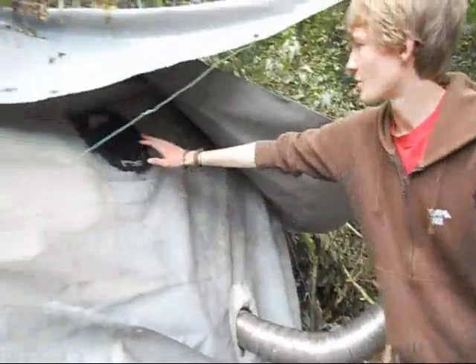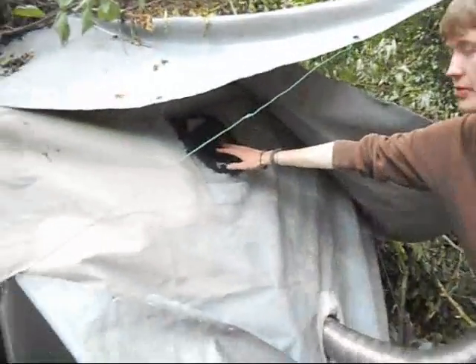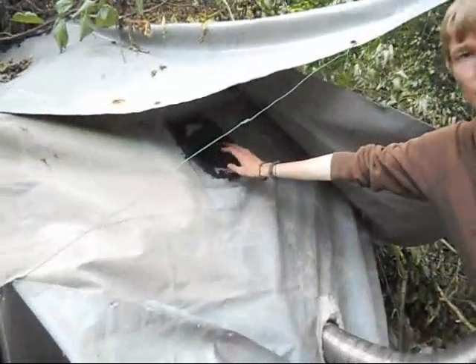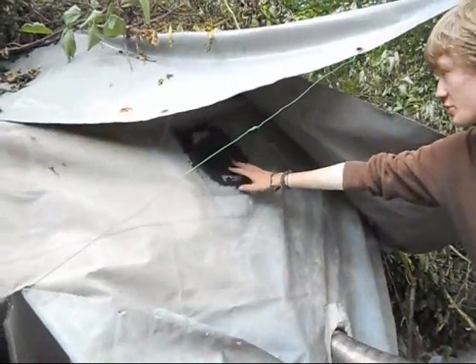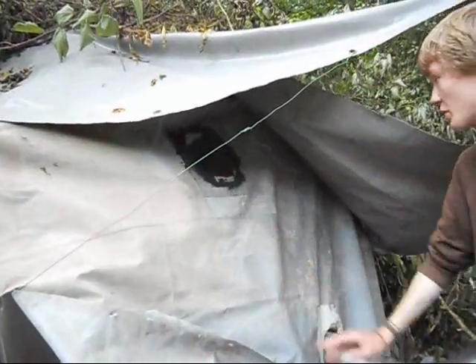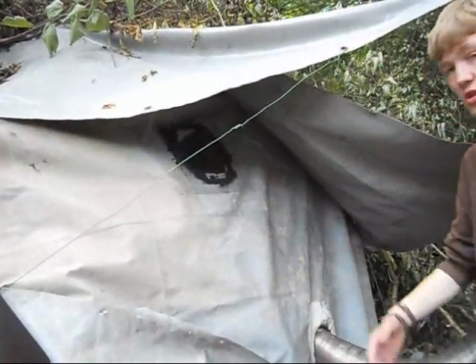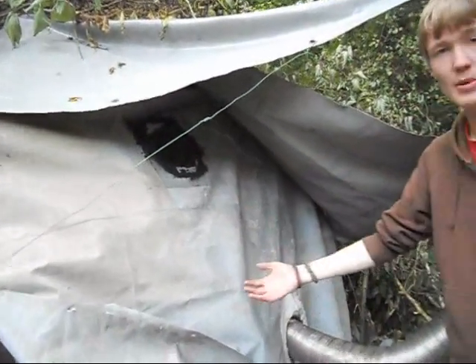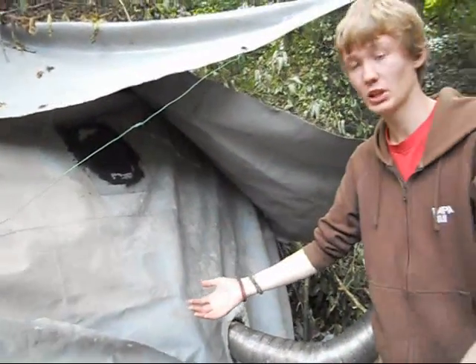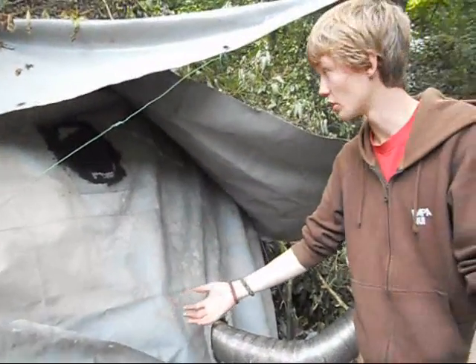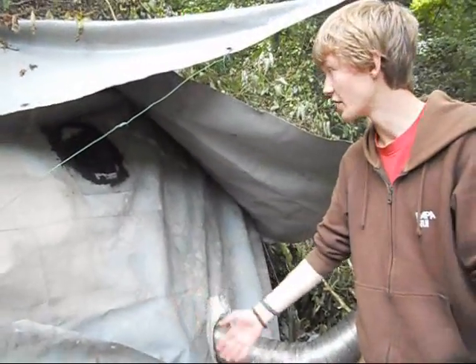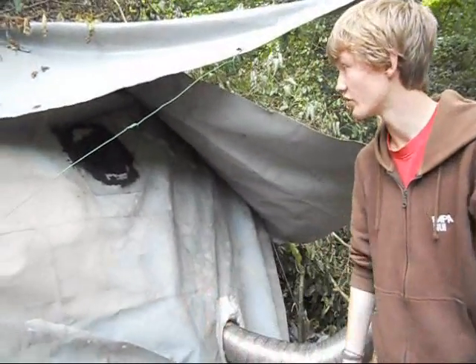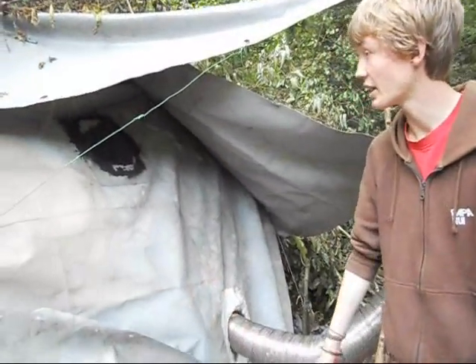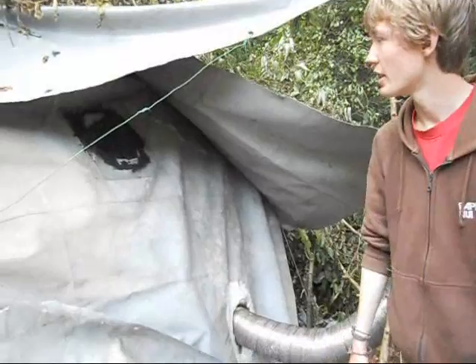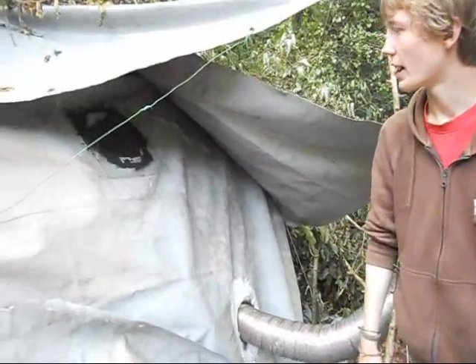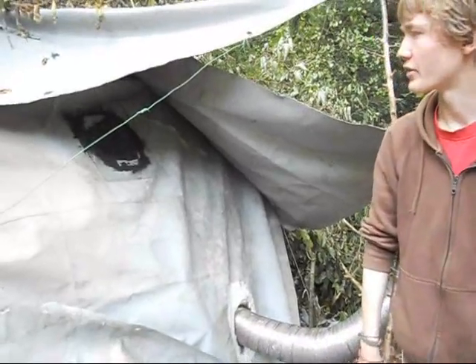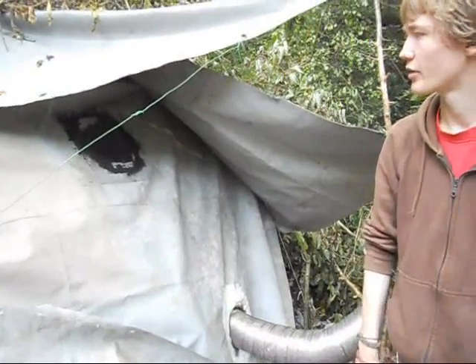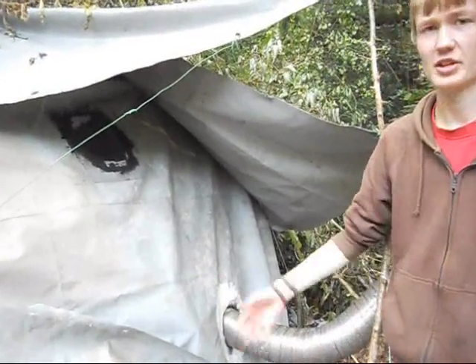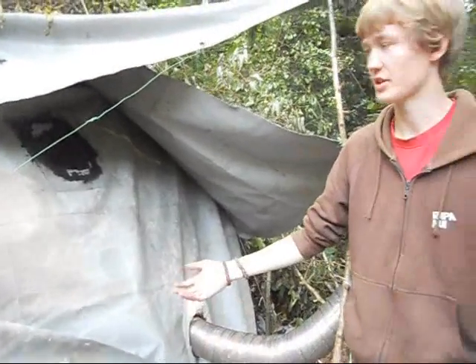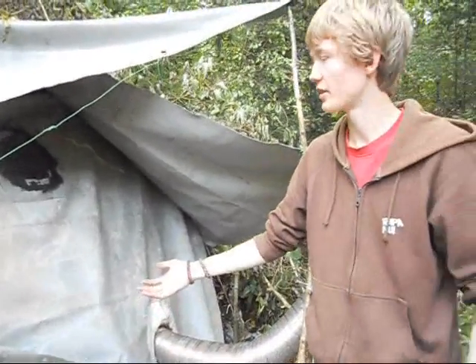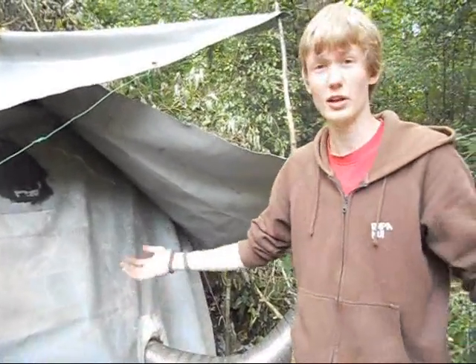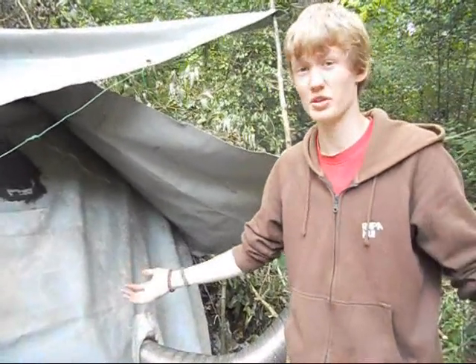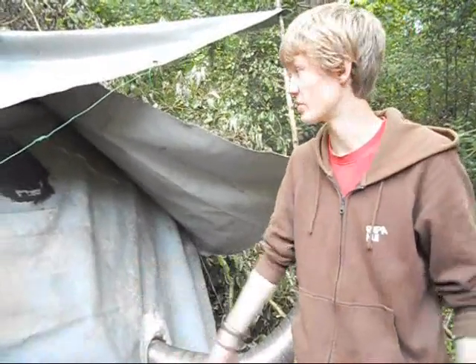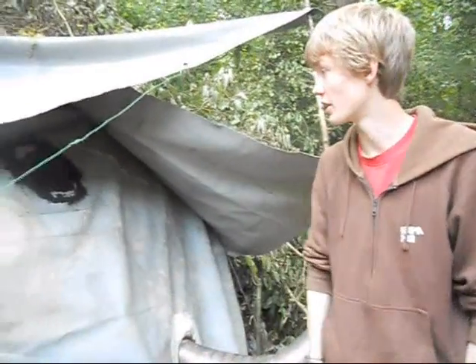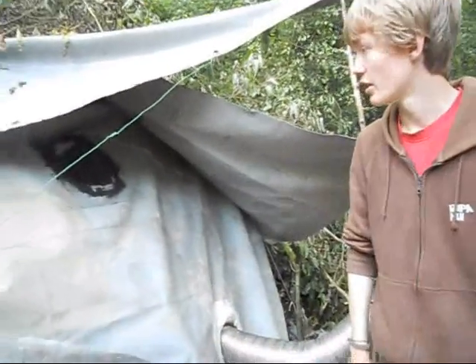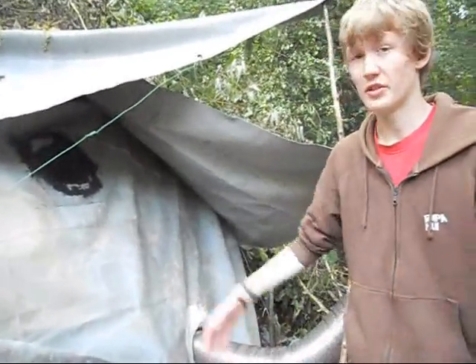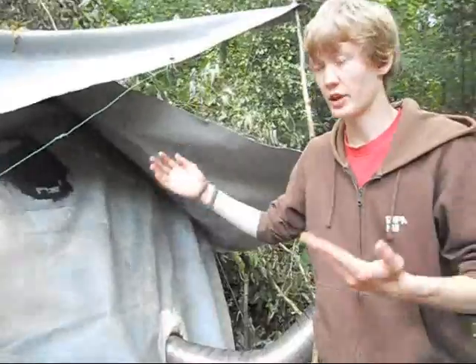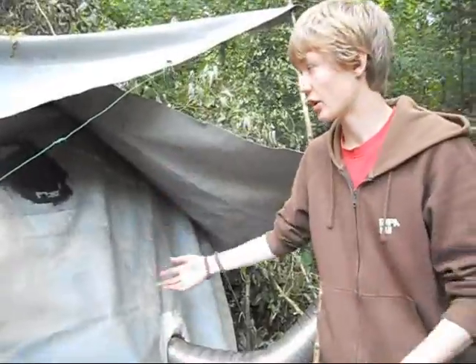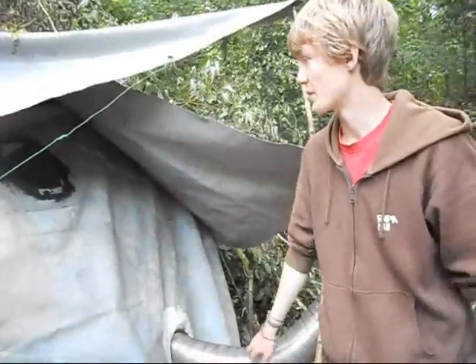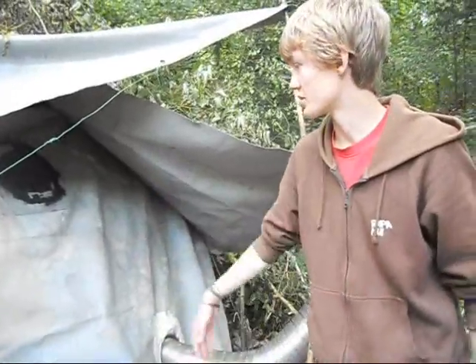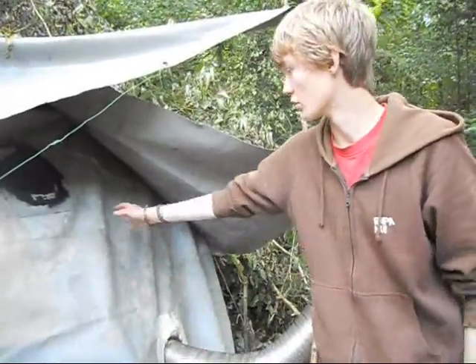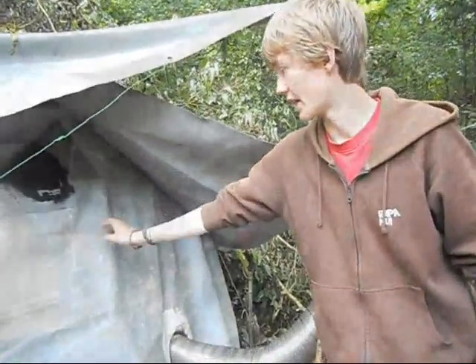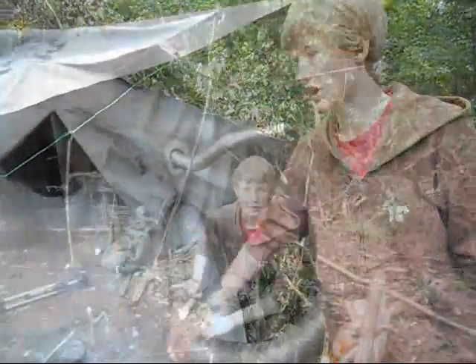Just up here I have a perspex window just to let in a little bit more light during the day. It looks nice from inside, but it does get very dark in there because it's all lorry canvas.